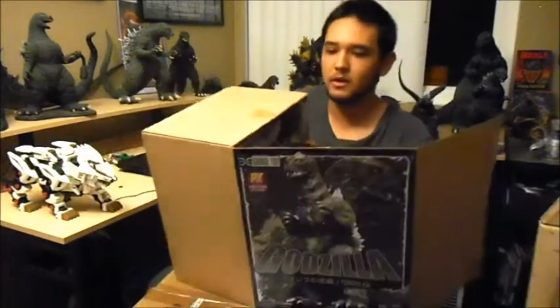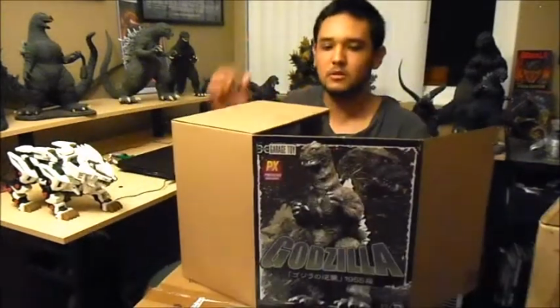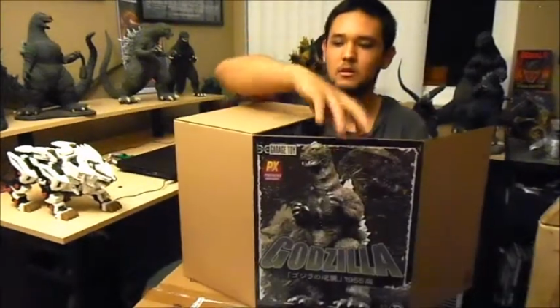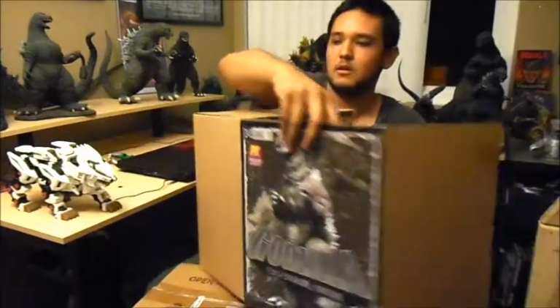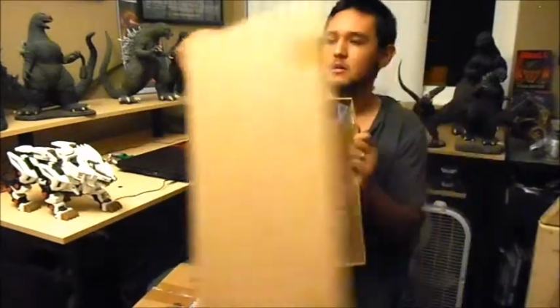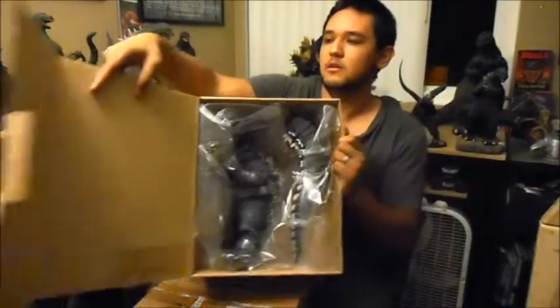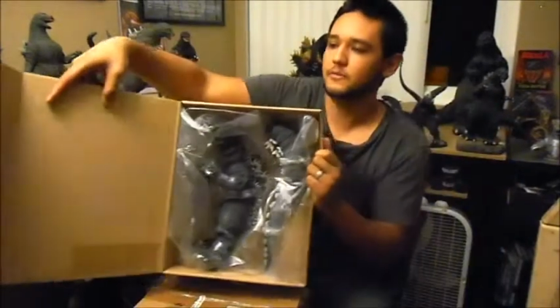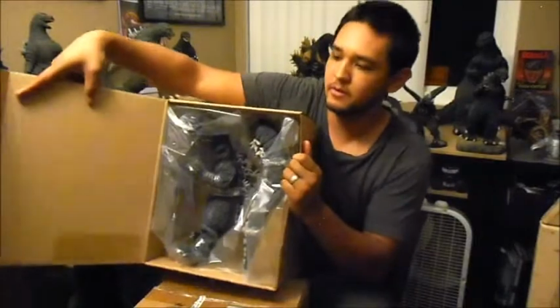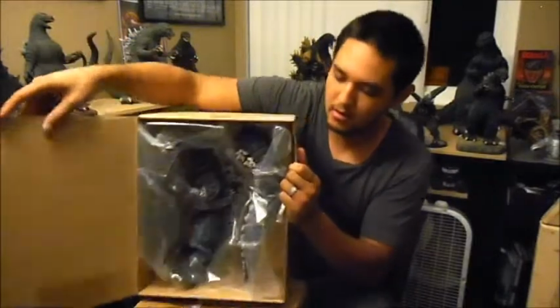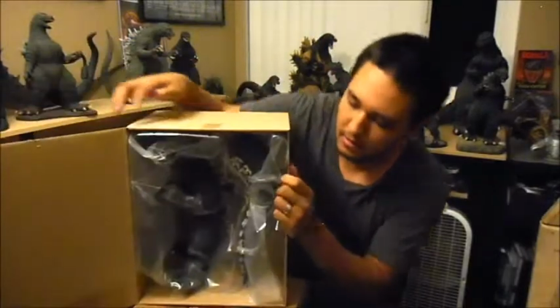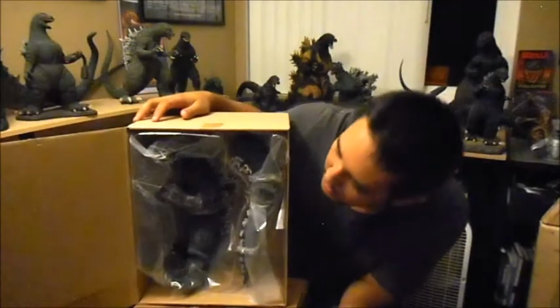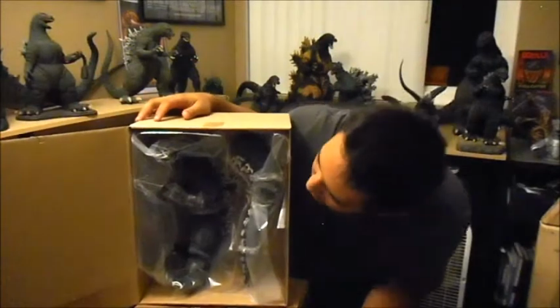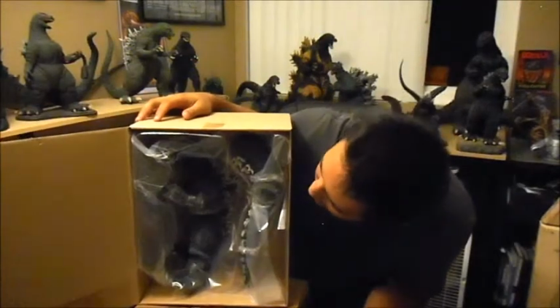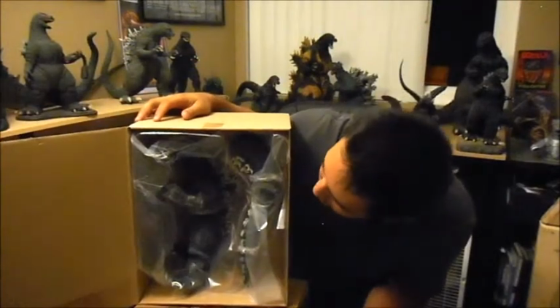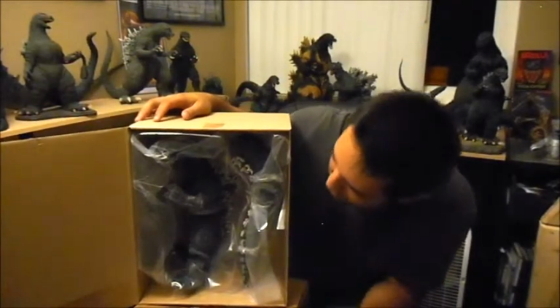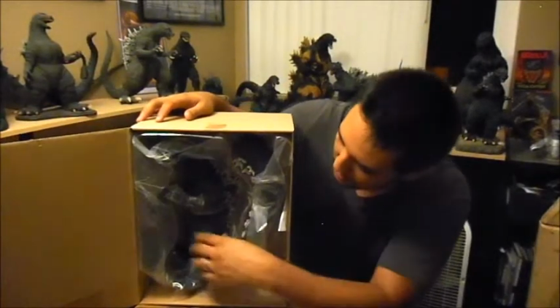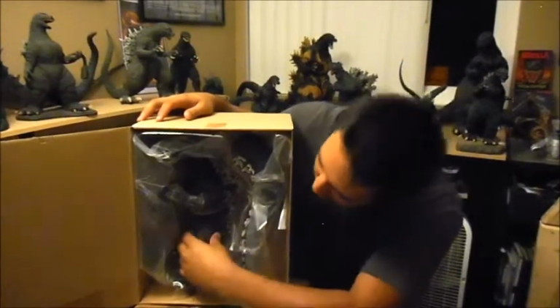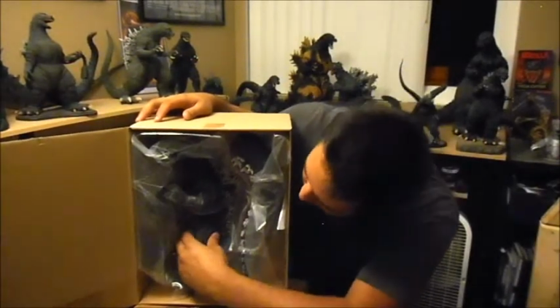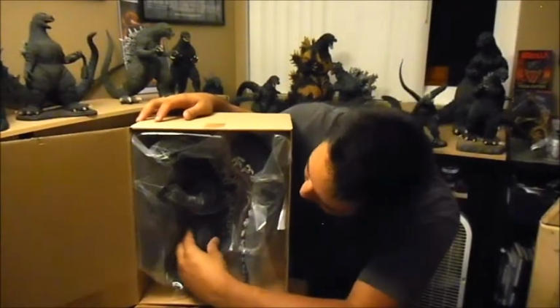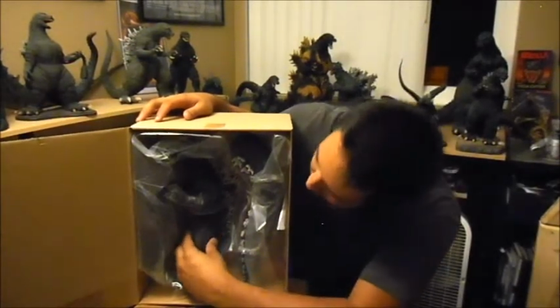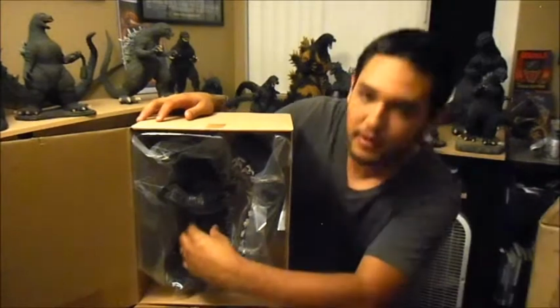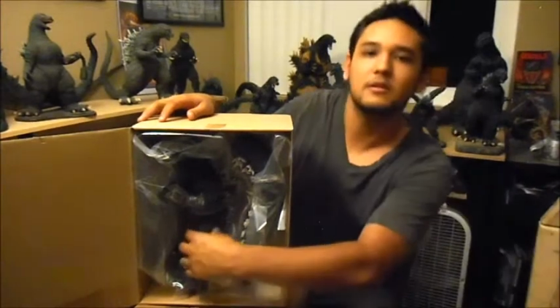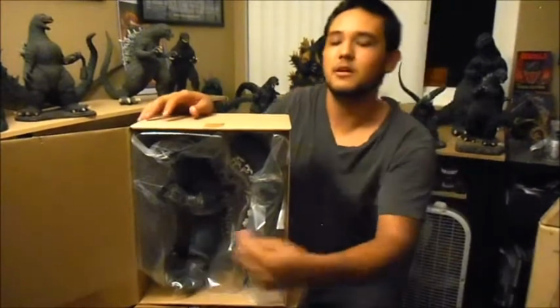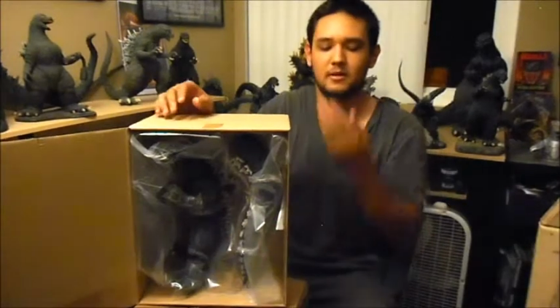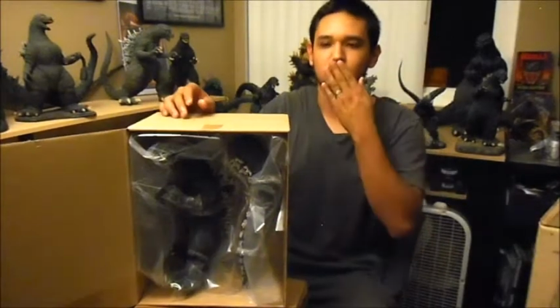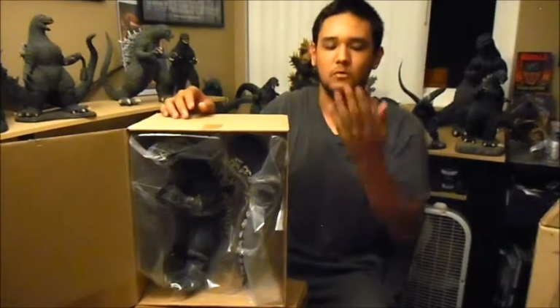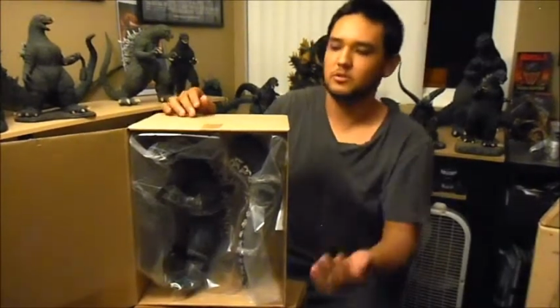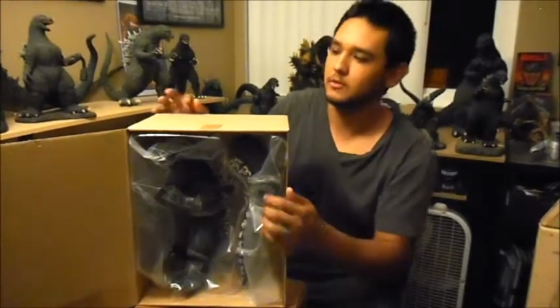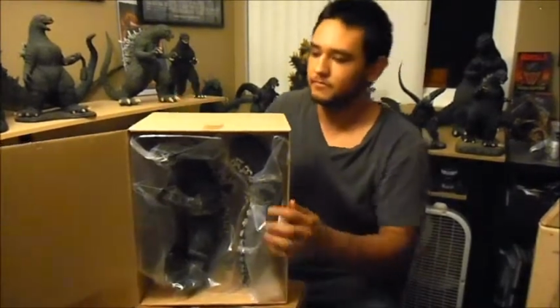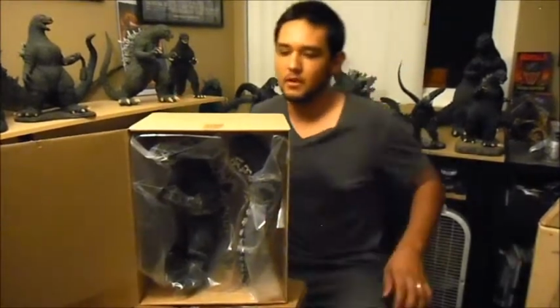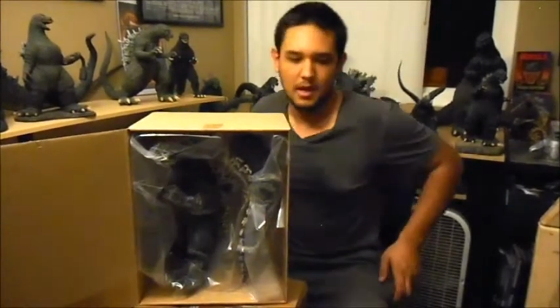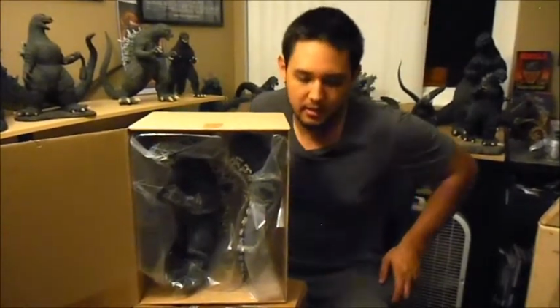Alright, there's the figure in there. That's pretty cool. Wow, that's vinyl. Oh, I can smell it. I like it.